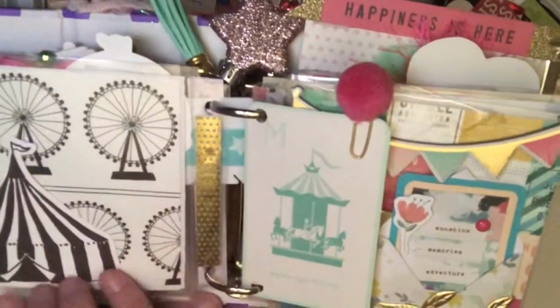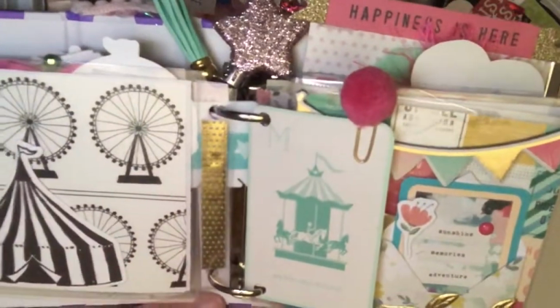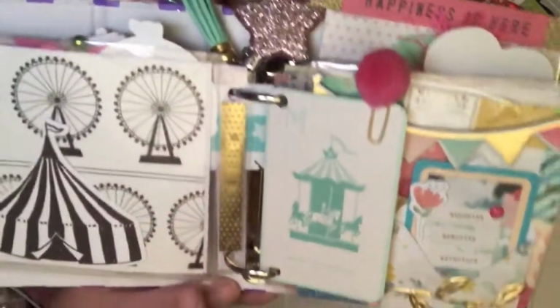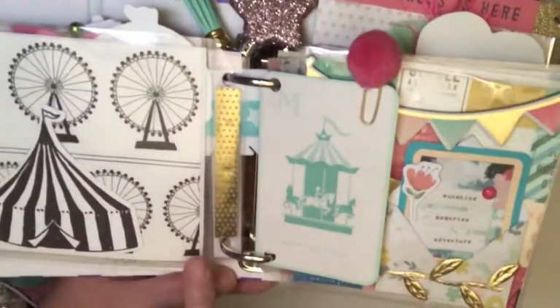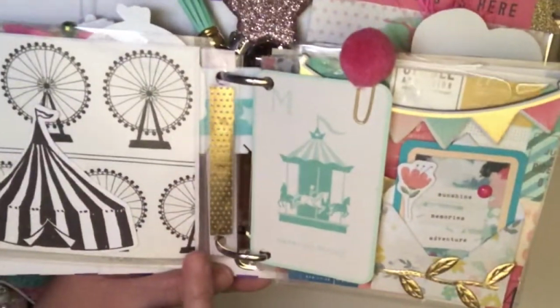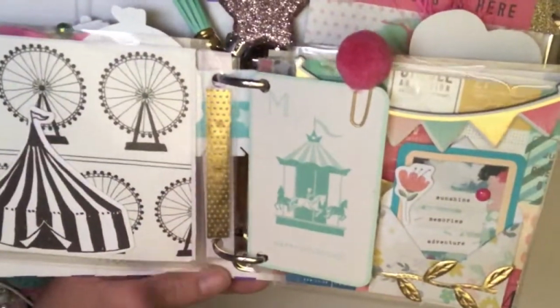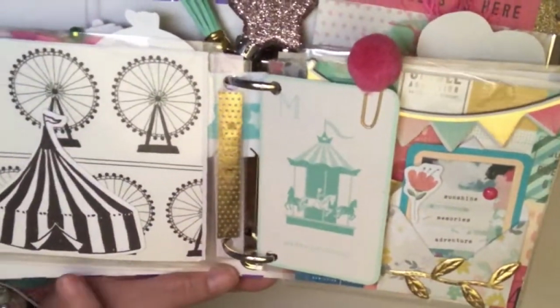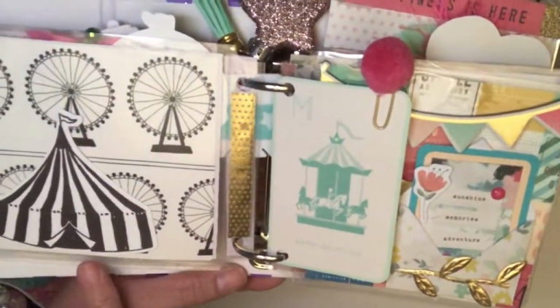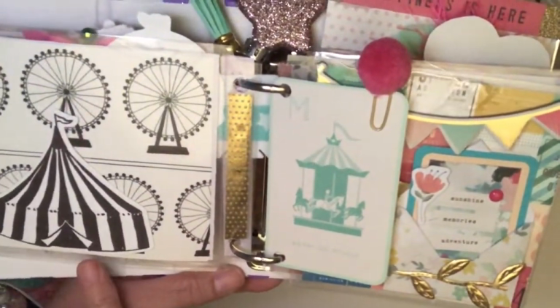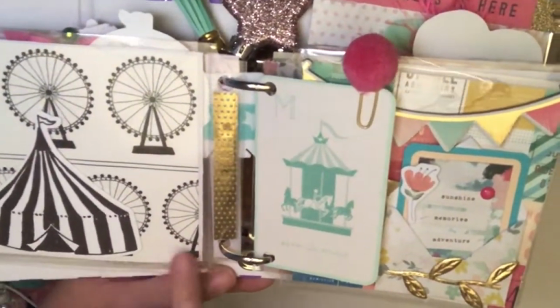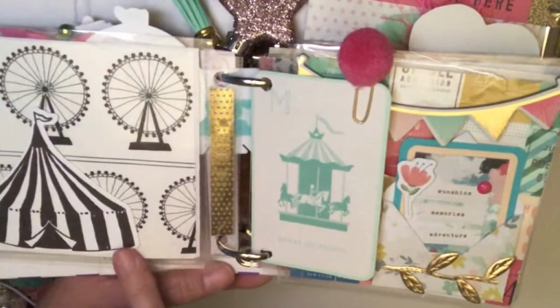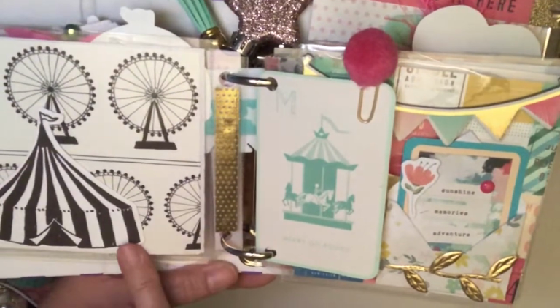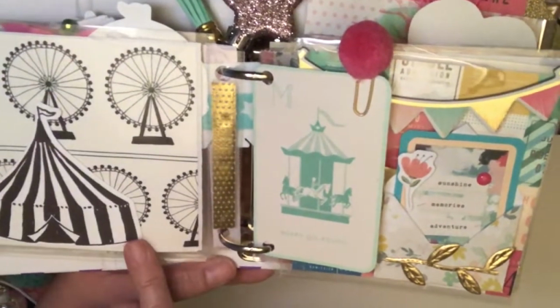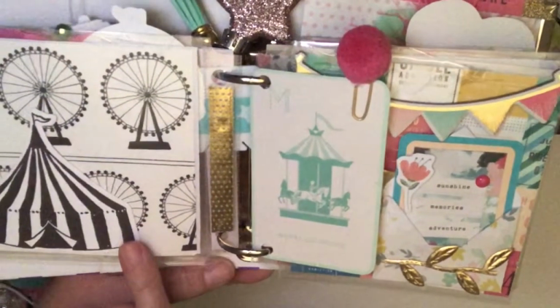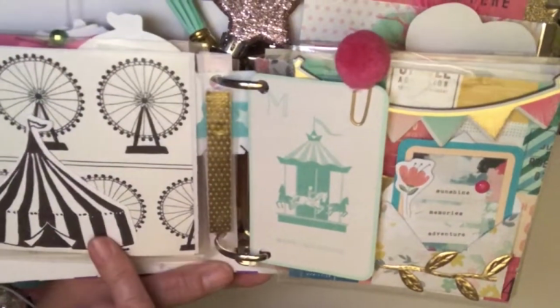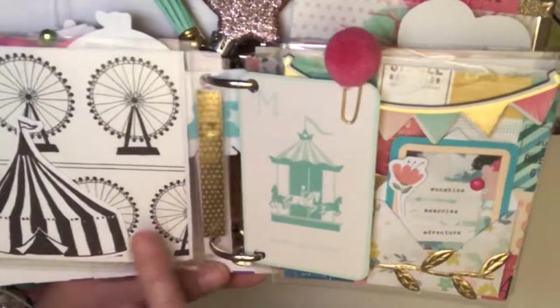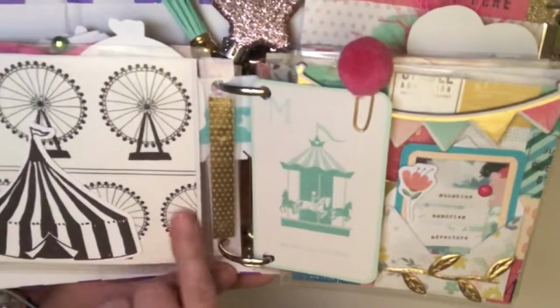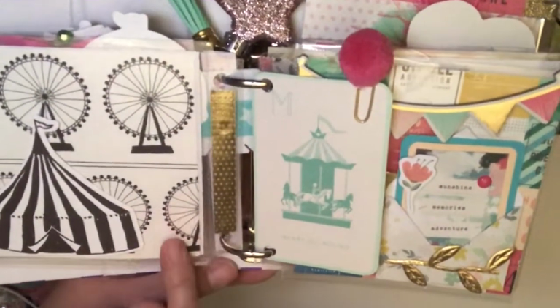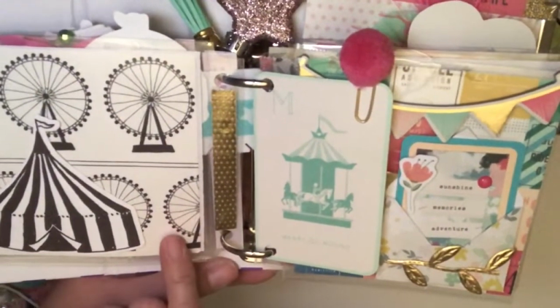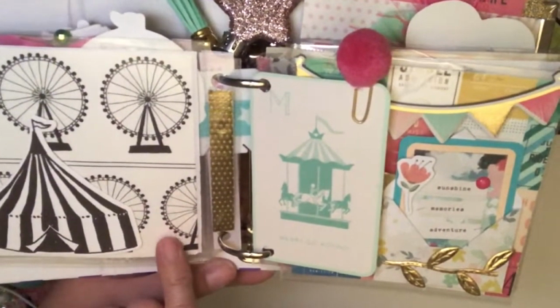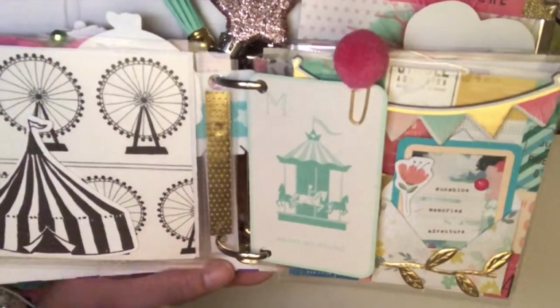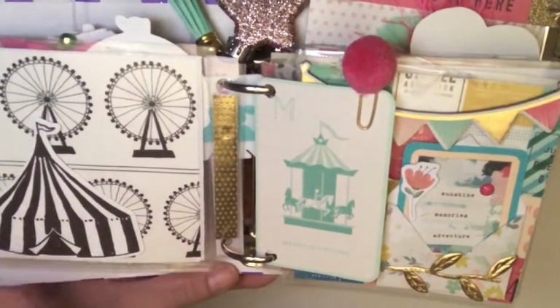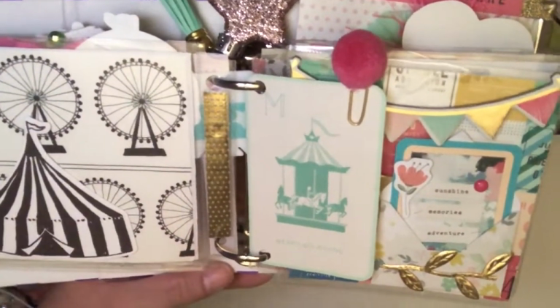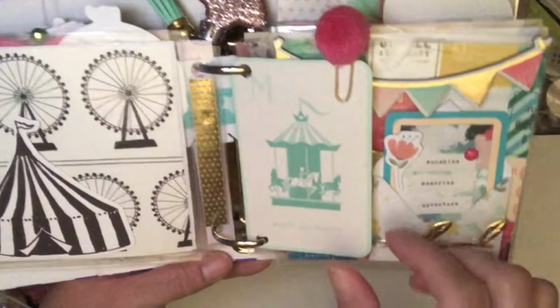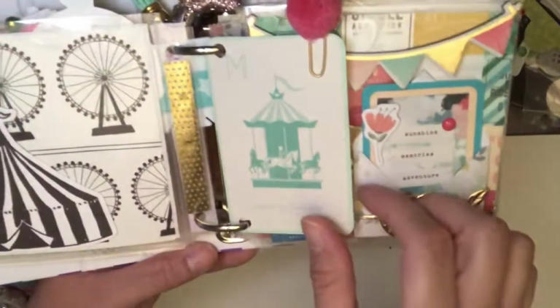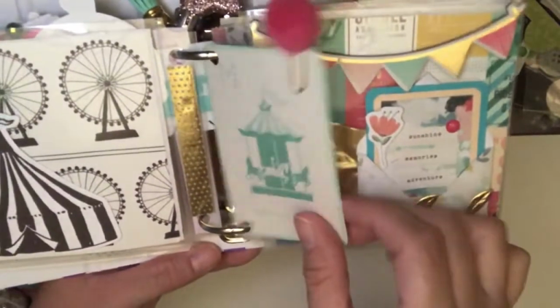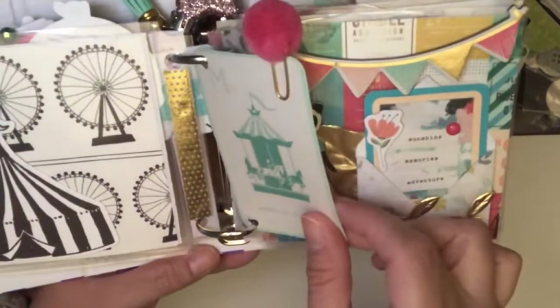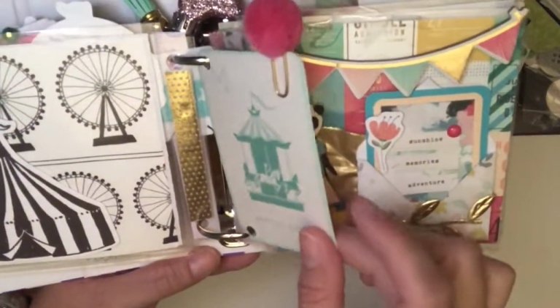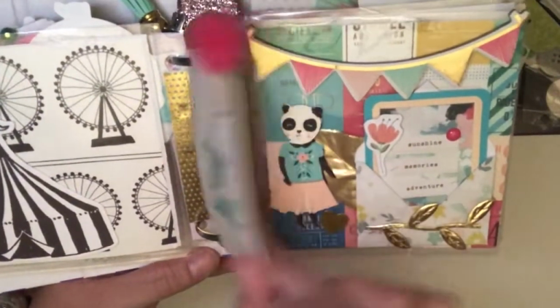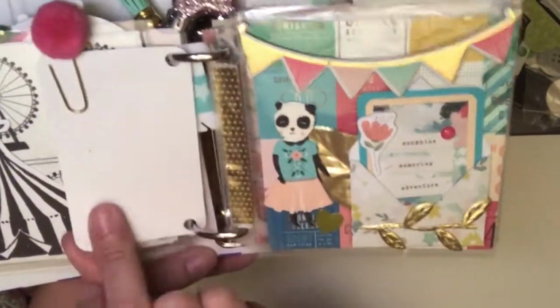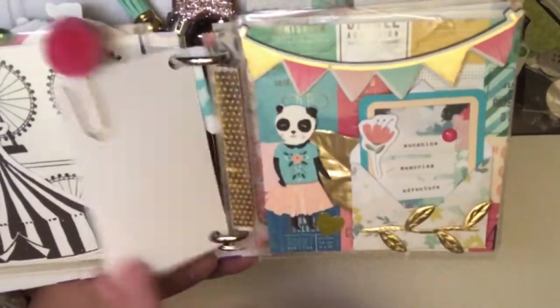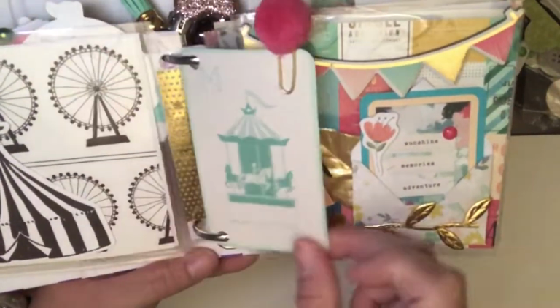This next page, I kept it simple and just added the black and white tent behind the black carousel — I thought that was really cute — and I just randomly stuck these cute little cards.